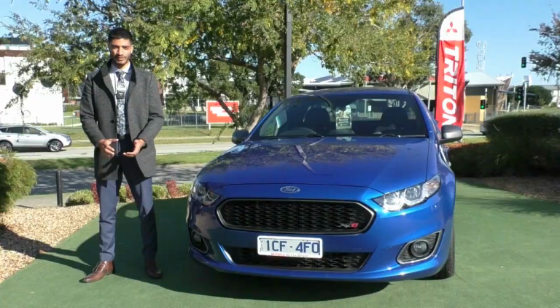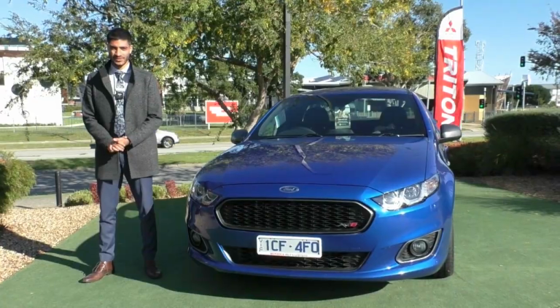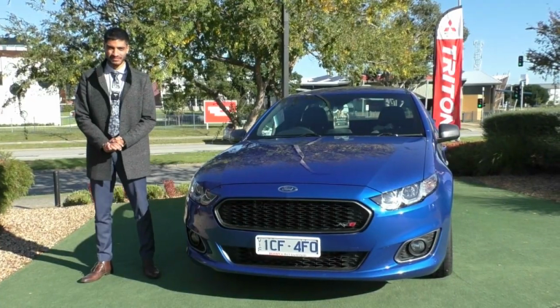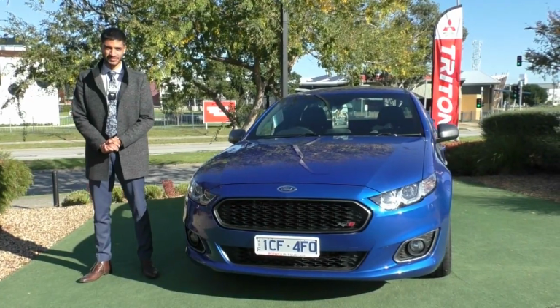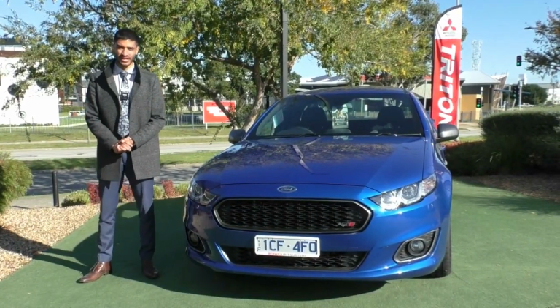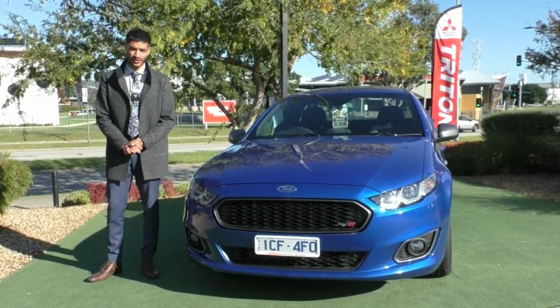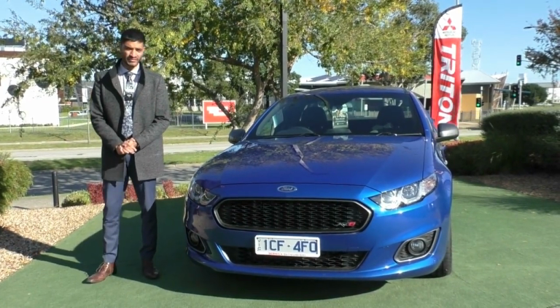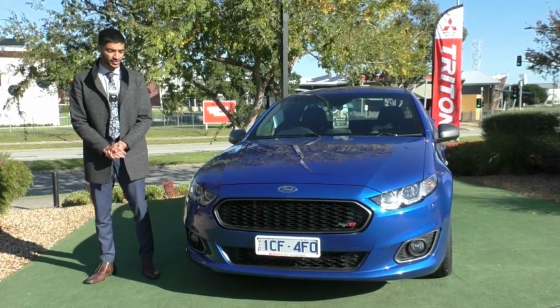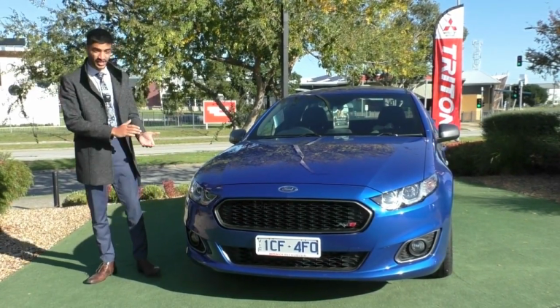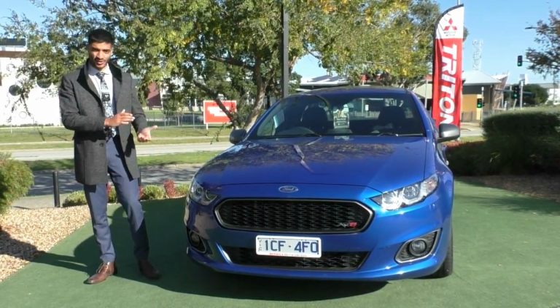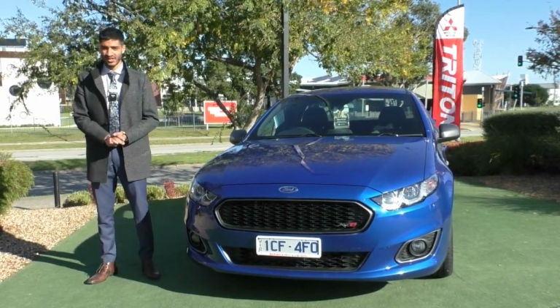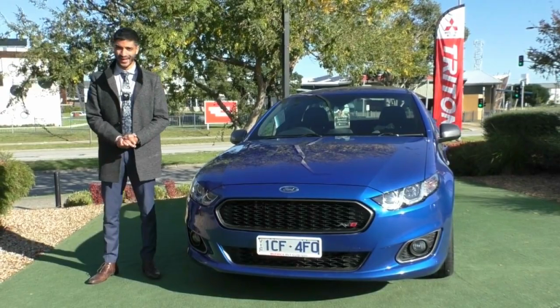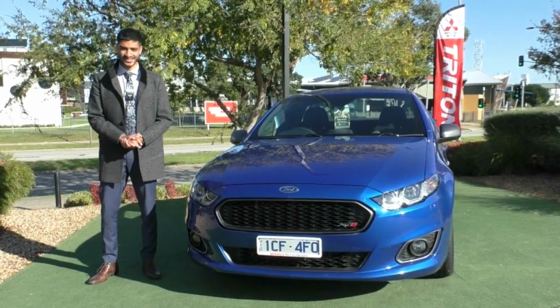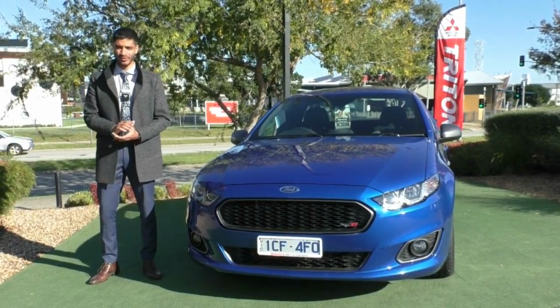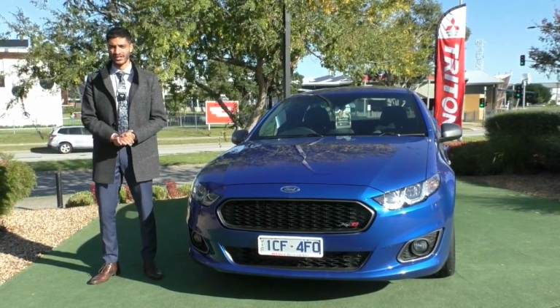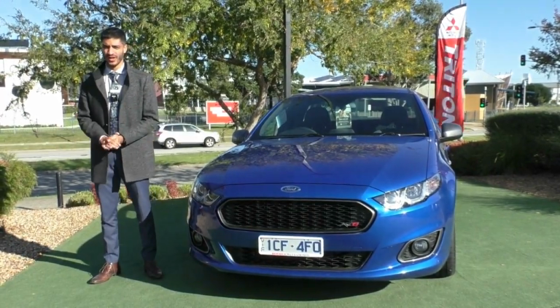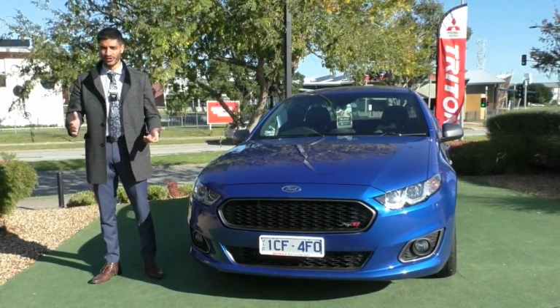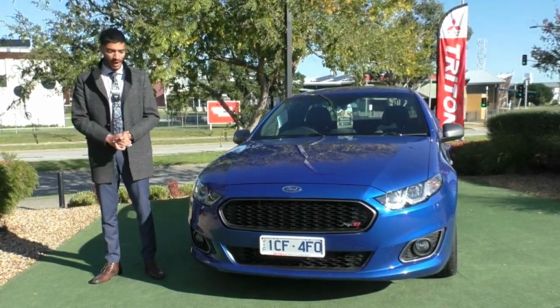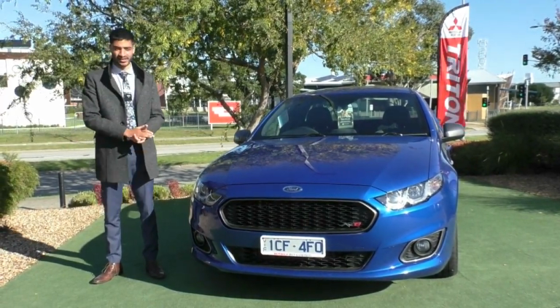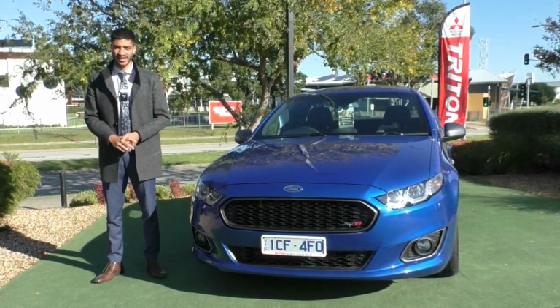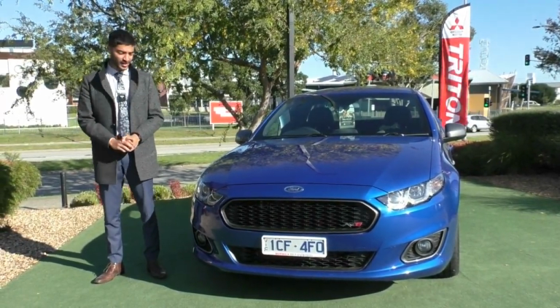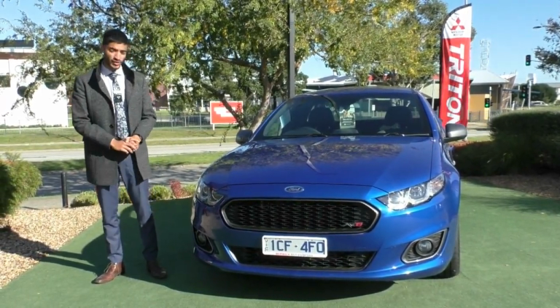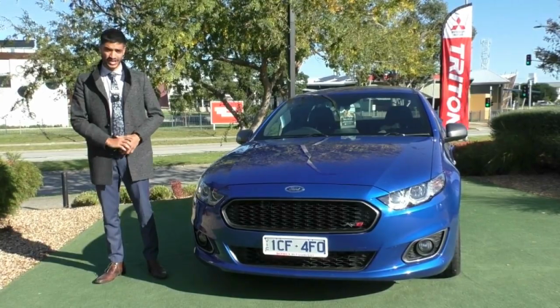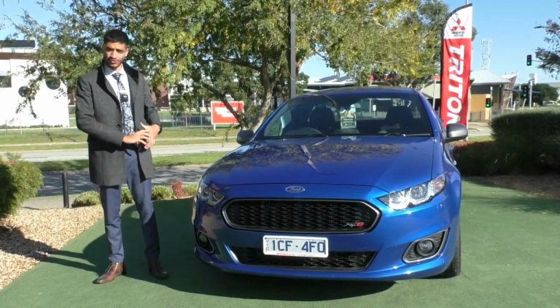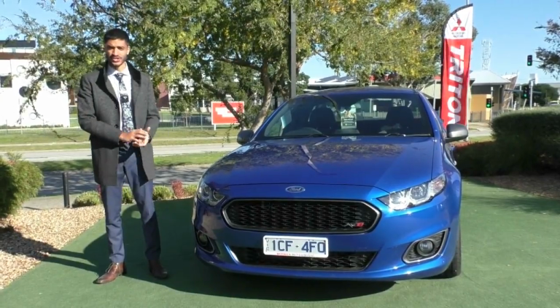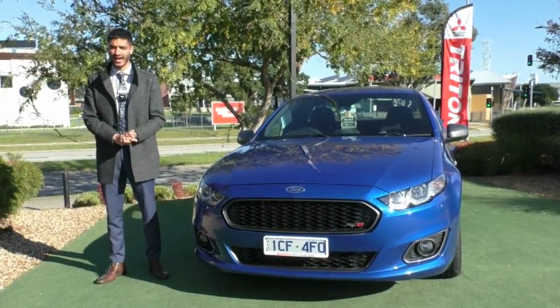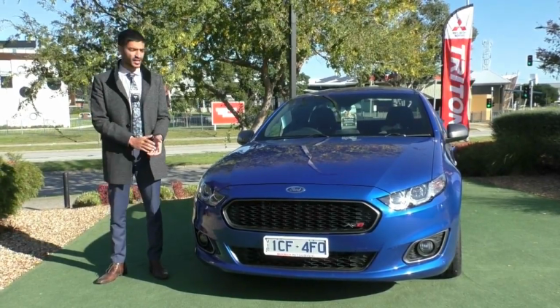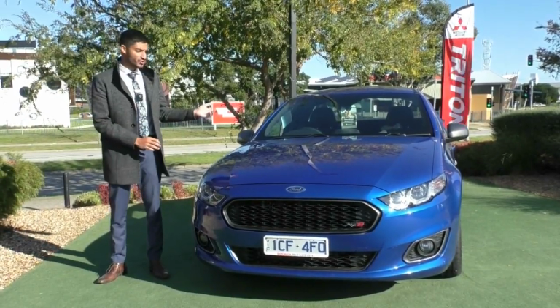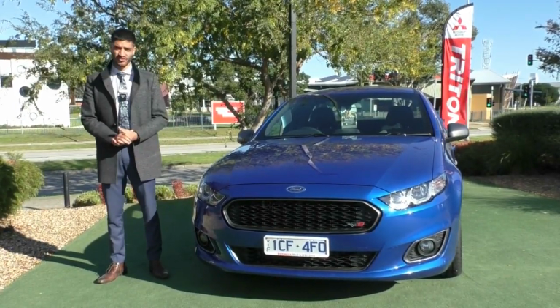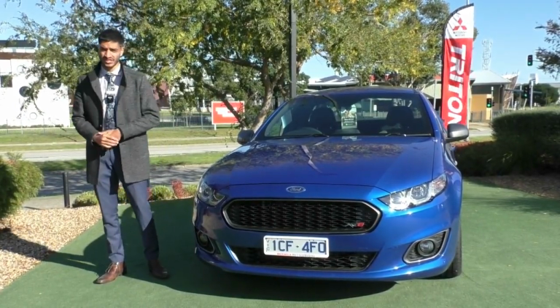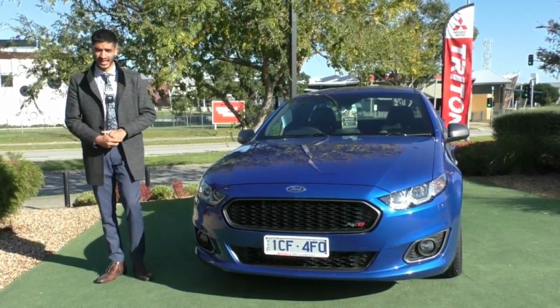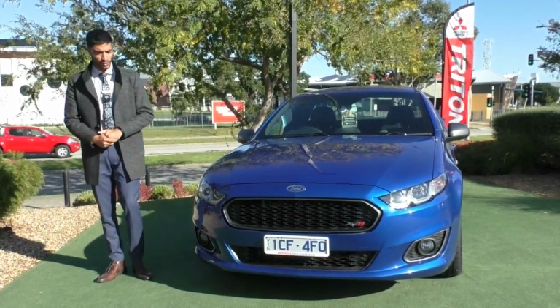Welcome to Beric Mitsubishi. My name is Mathan and today we're doing a walk around video on this stunning 2015 Ford XR6 Turbo ute, and we all know how exciting these cars are. What we're going to do is run through the condition on the outside as well as some of the features that come in this model.